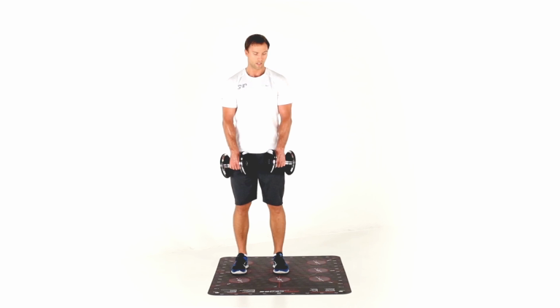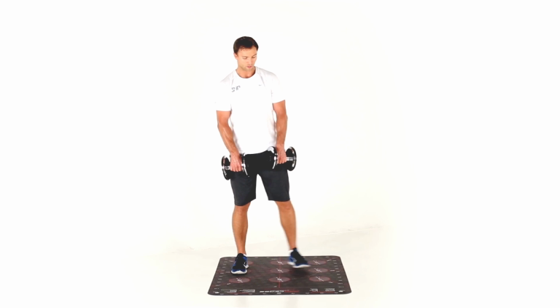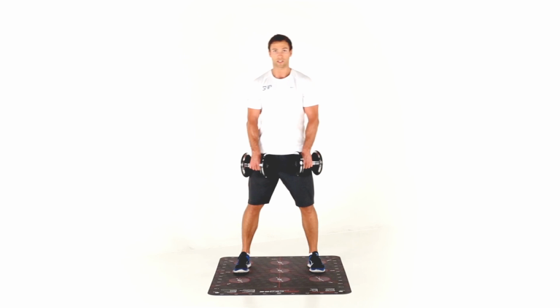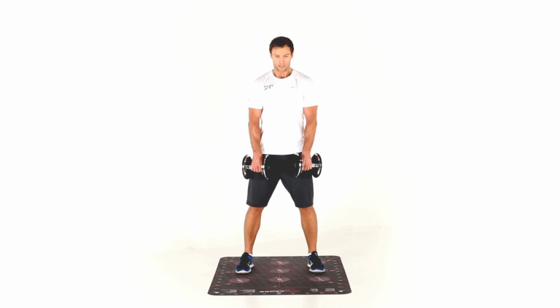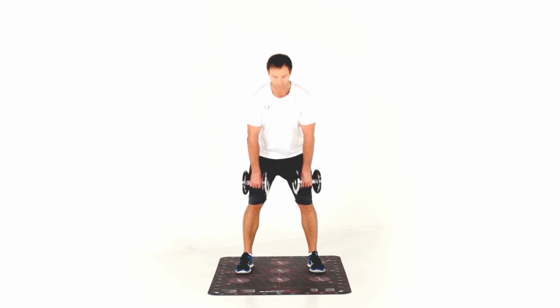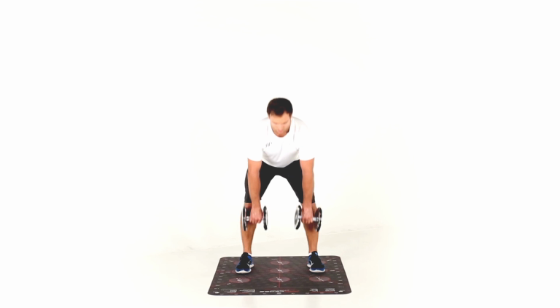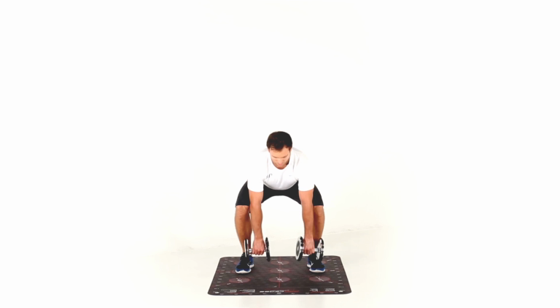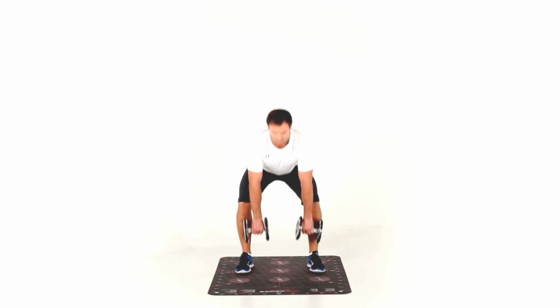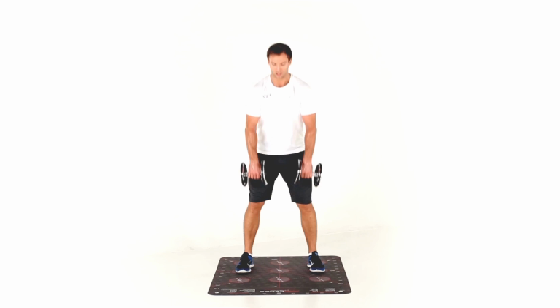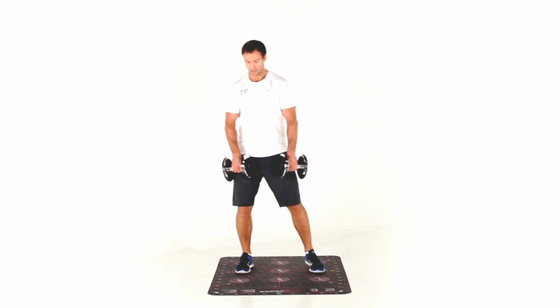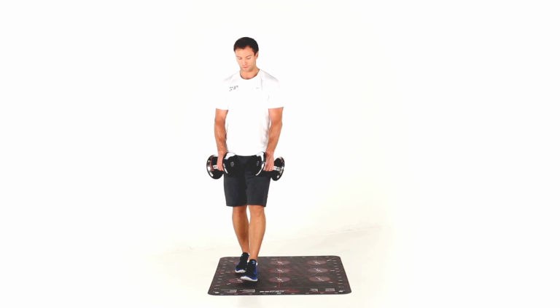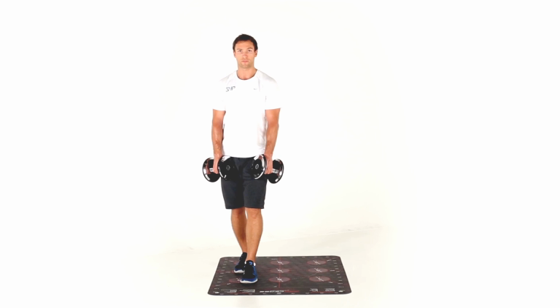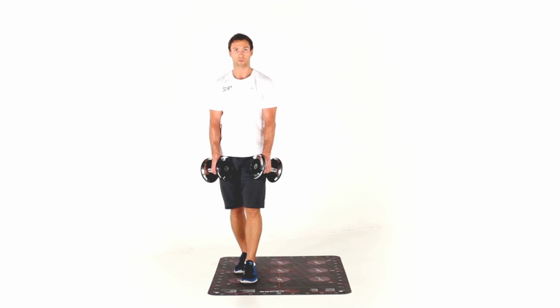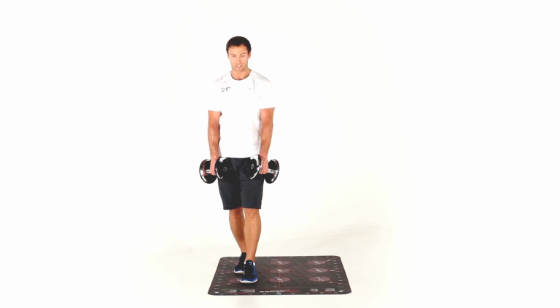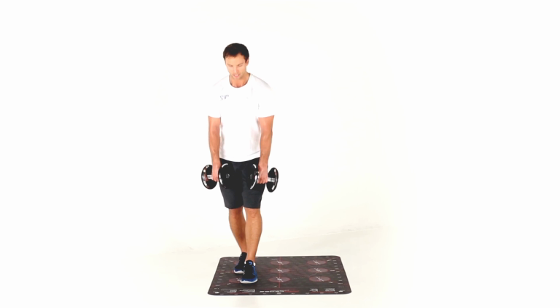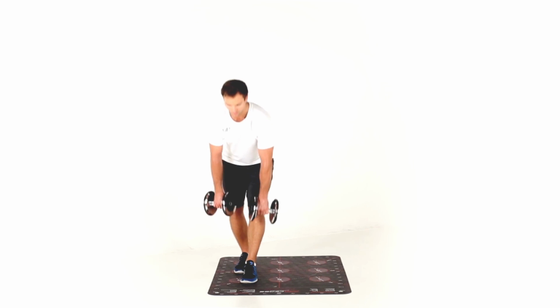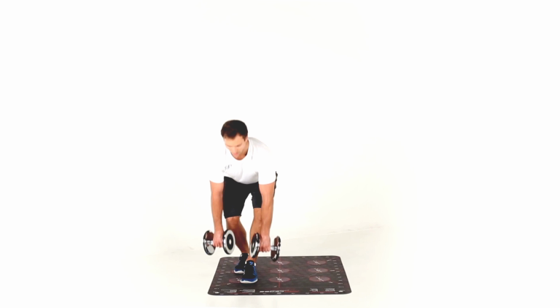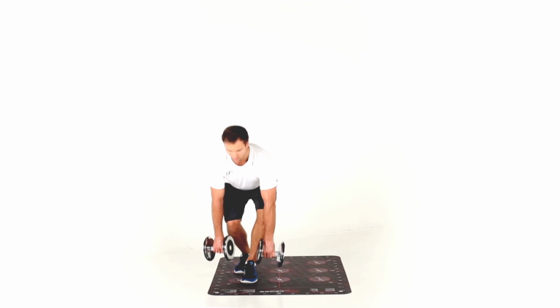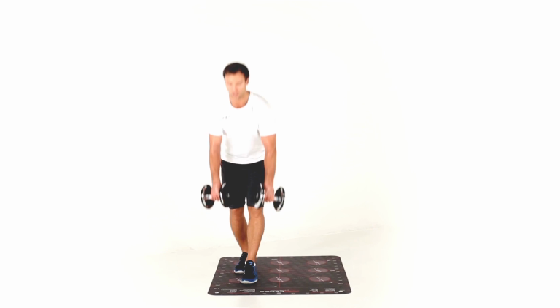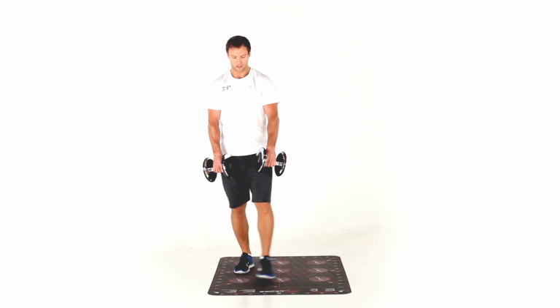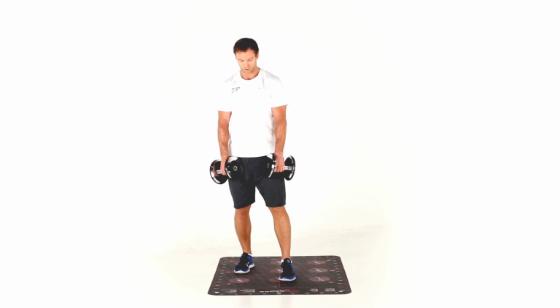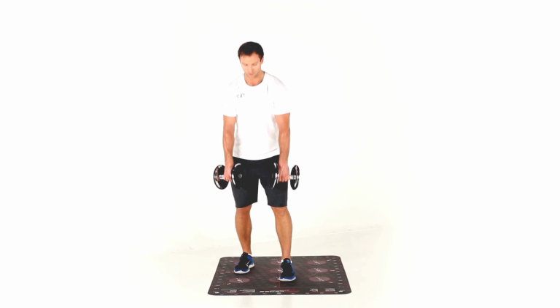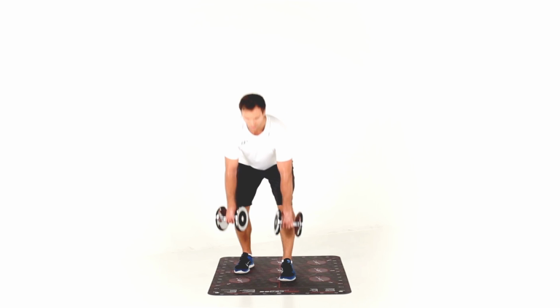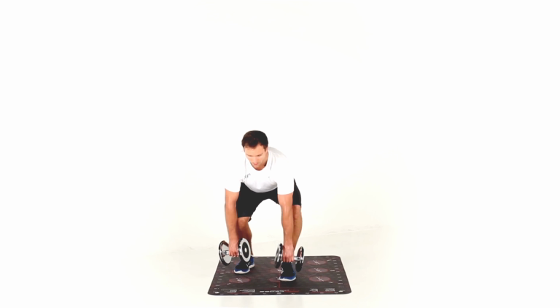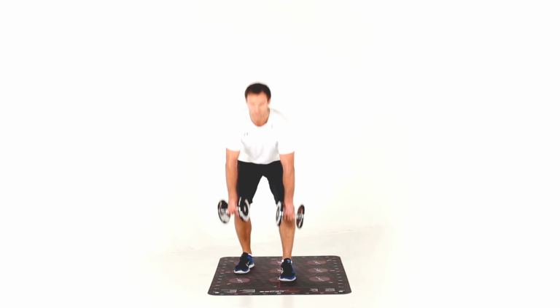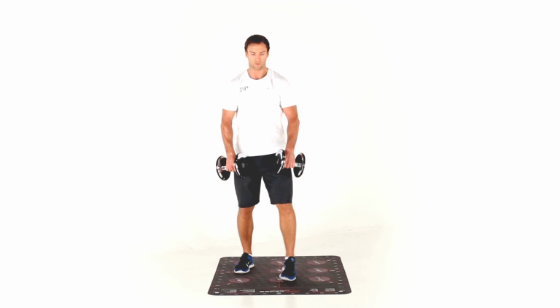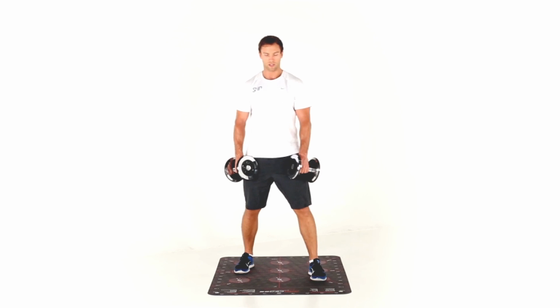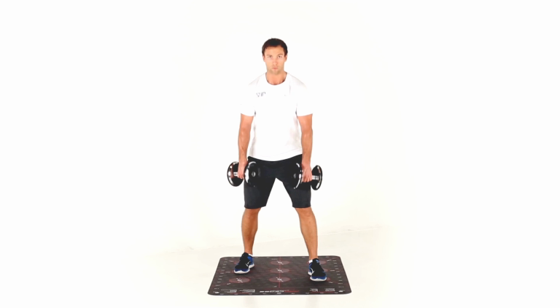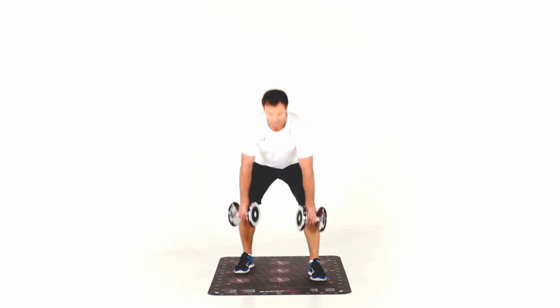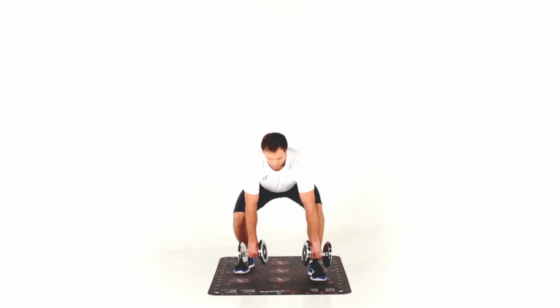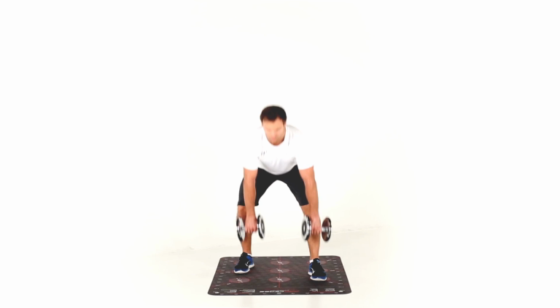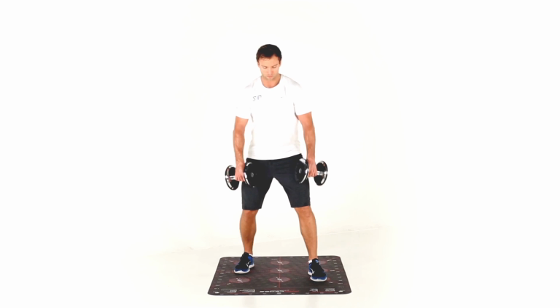Then we go wide — hip hinge and then we squat. Move the left foot up to three, hip hinge and then we squat. To two, hip hinge, squat. One, hip hinge, squat.